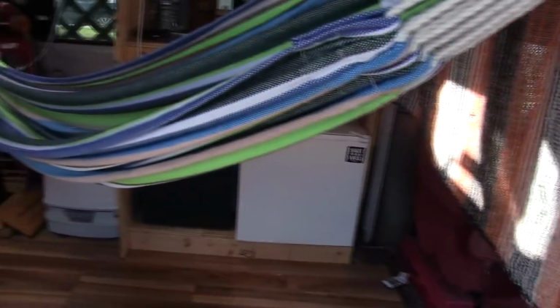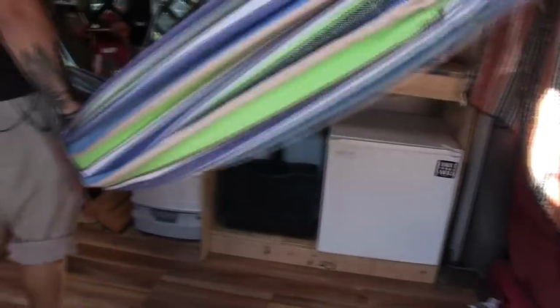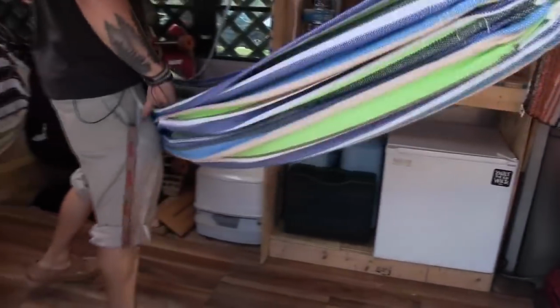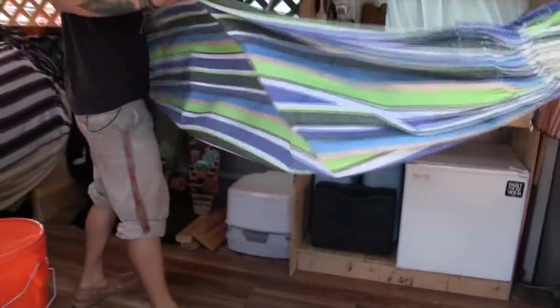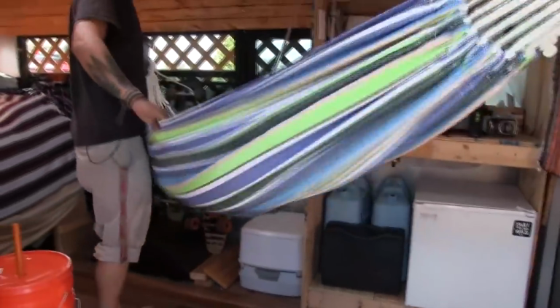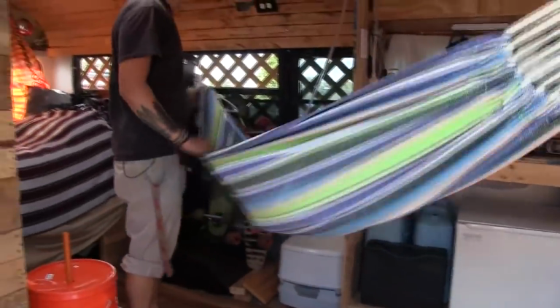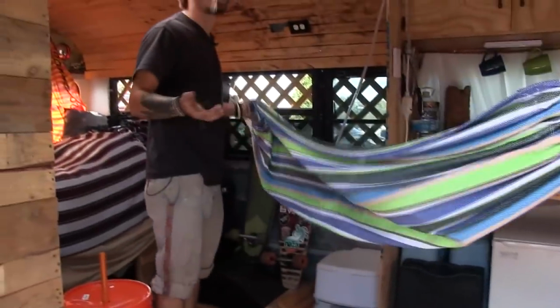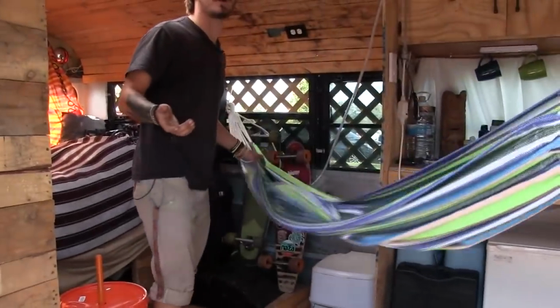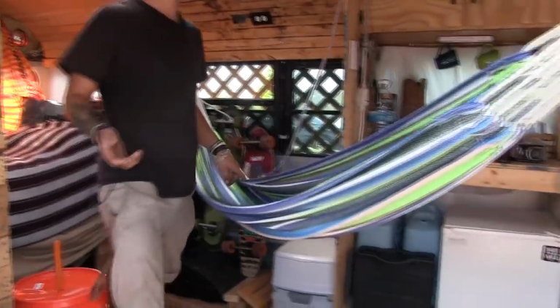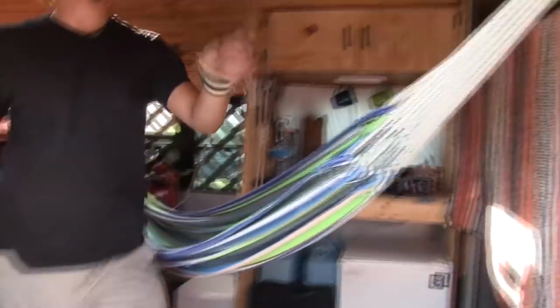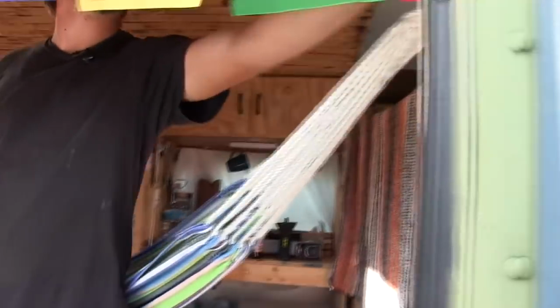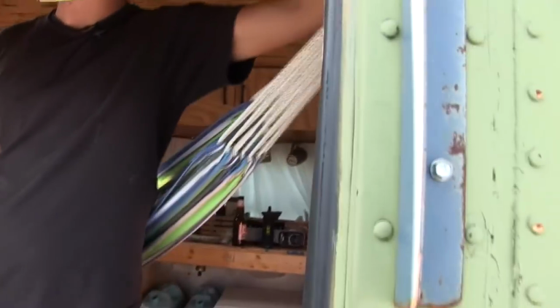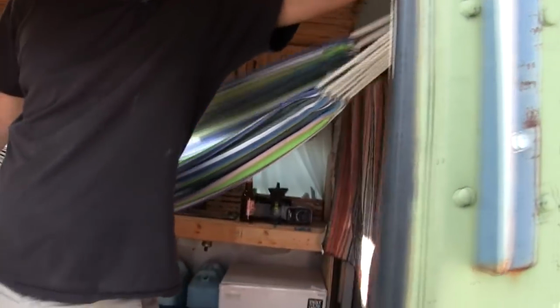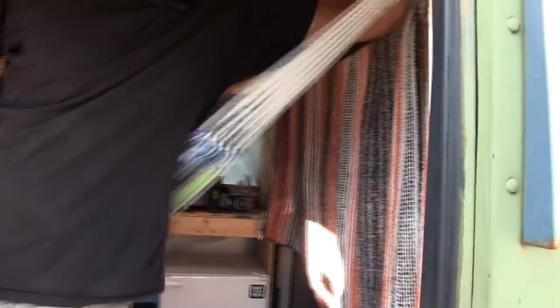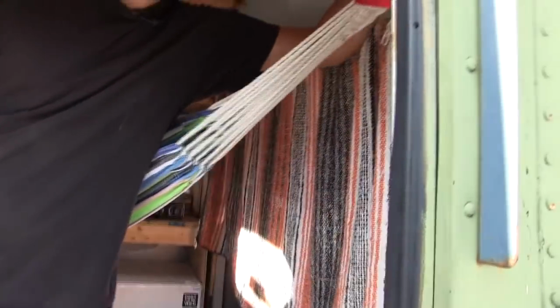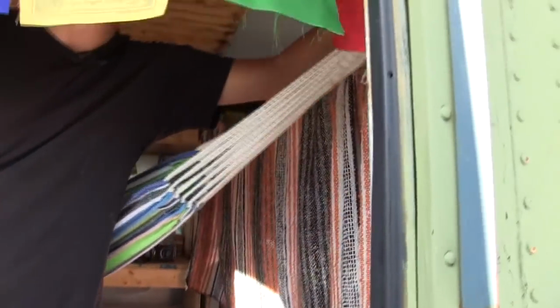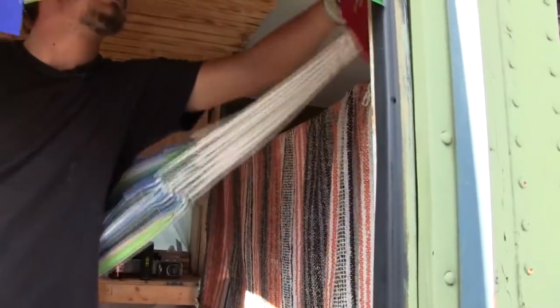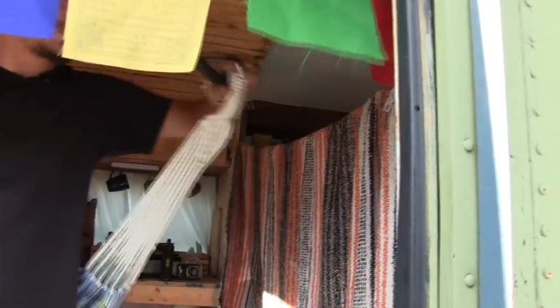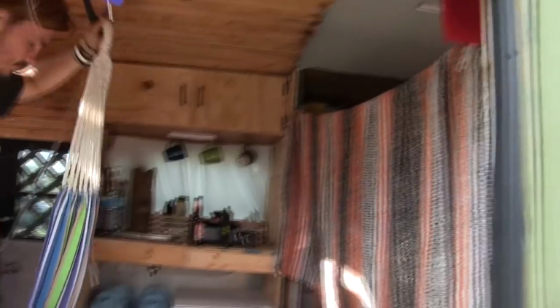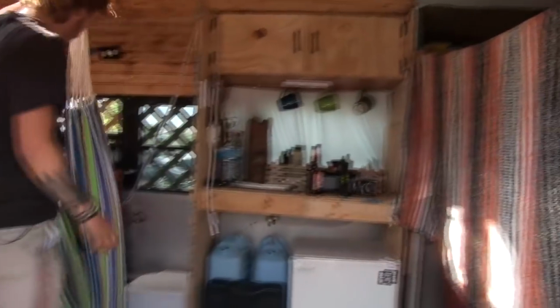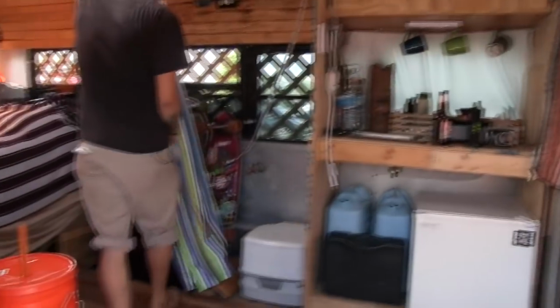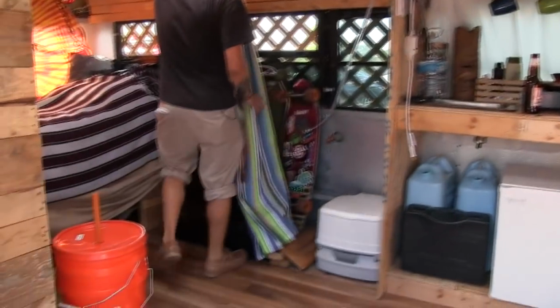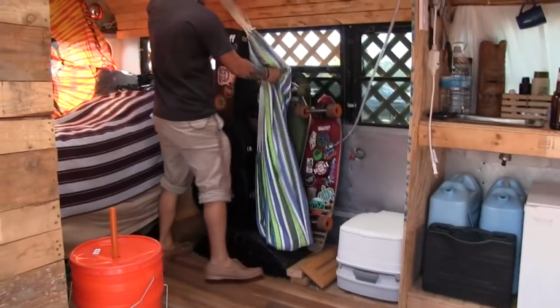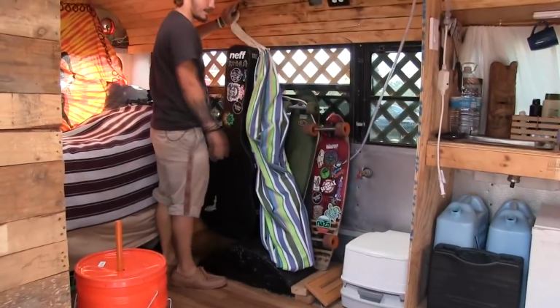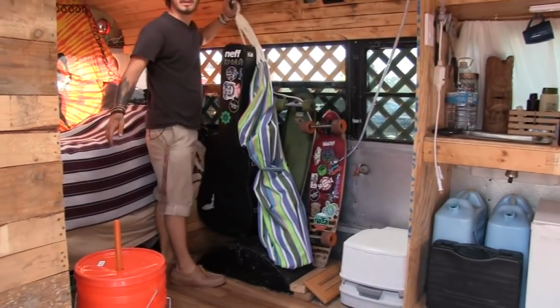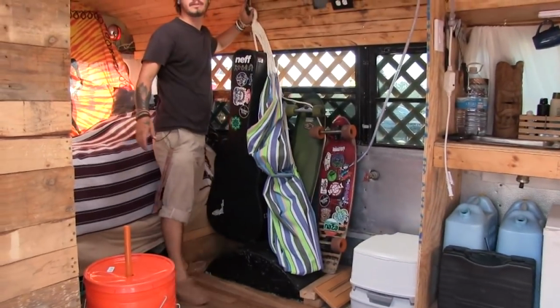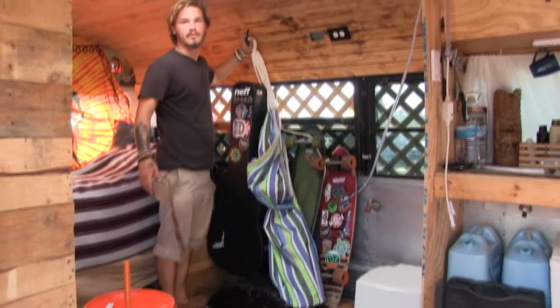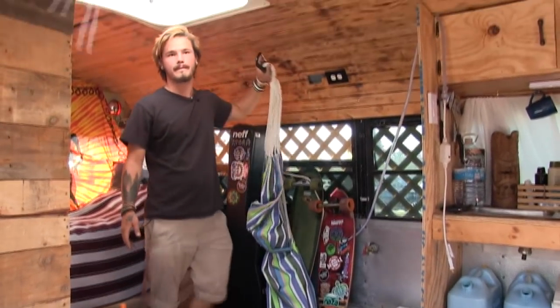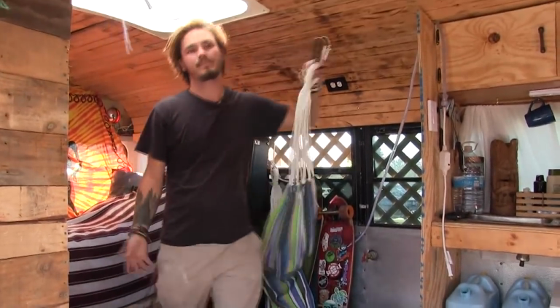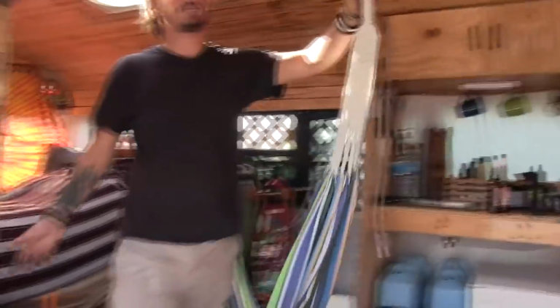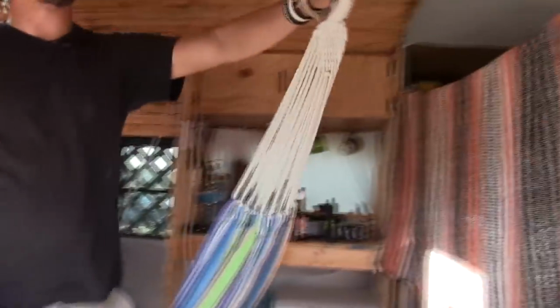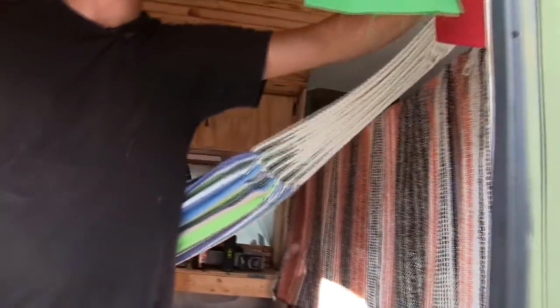I got the hammock for 20 bucks at Walmart. It's cool — it just kind of disconnects like this, and I can leave it folded while I drive so it's not in the way, but for right now I'm going to leave it up.